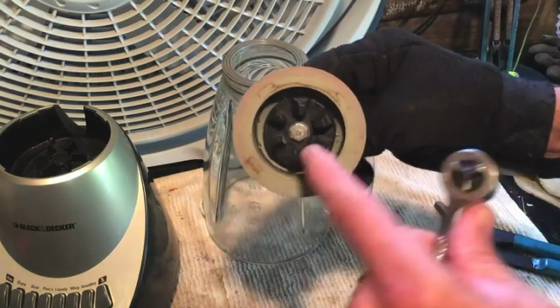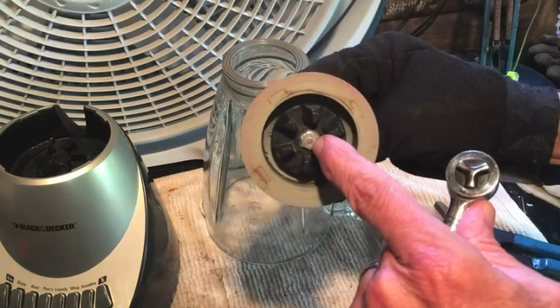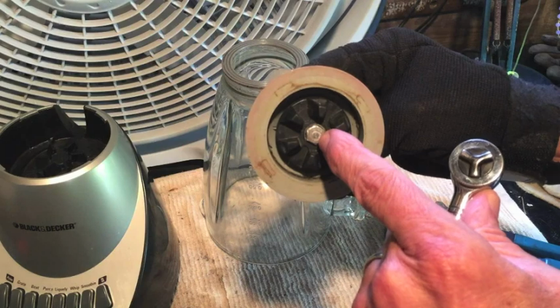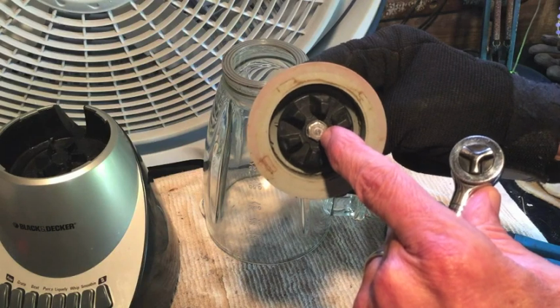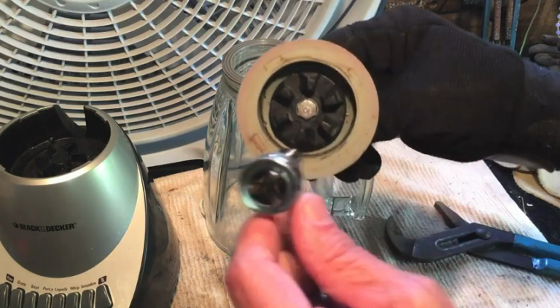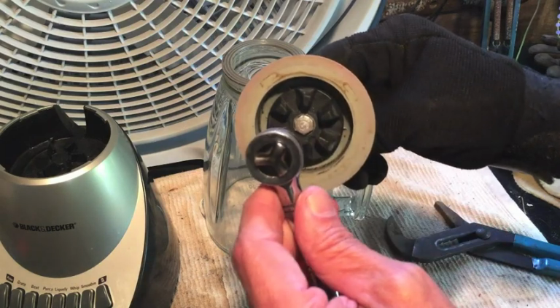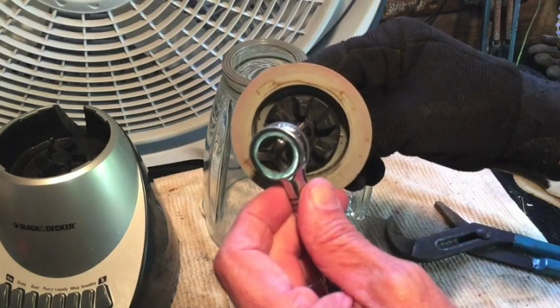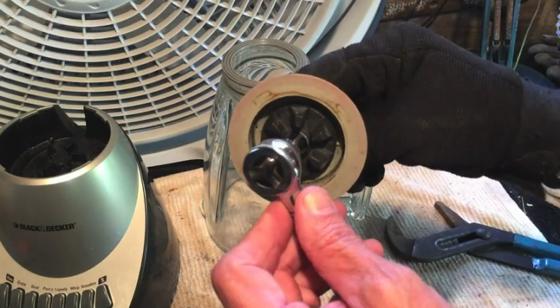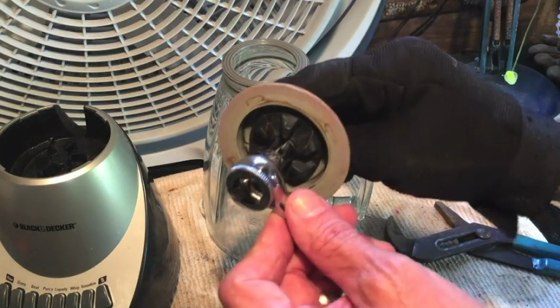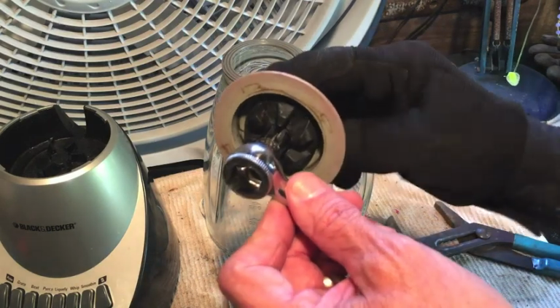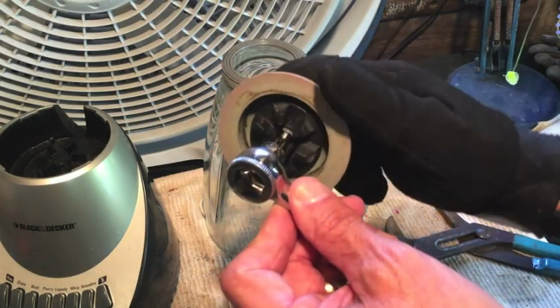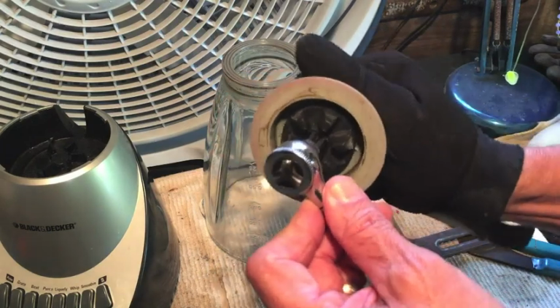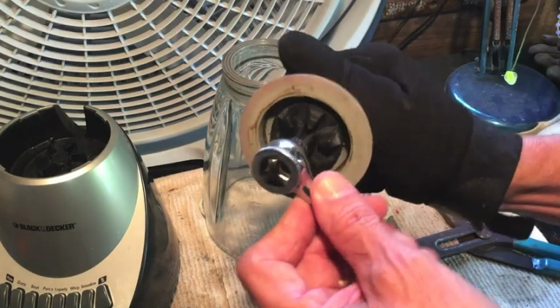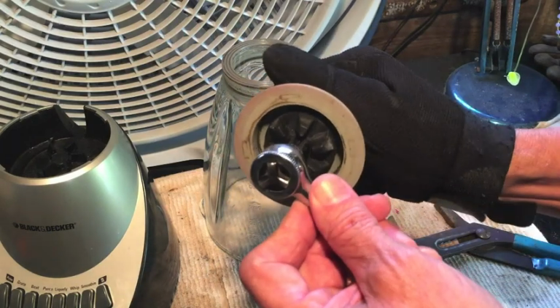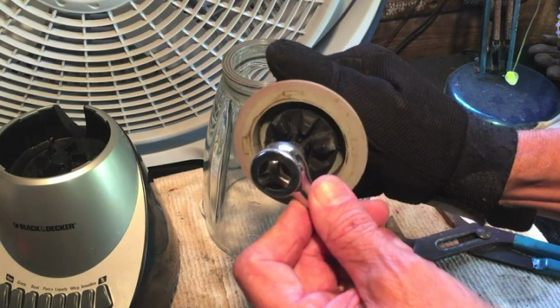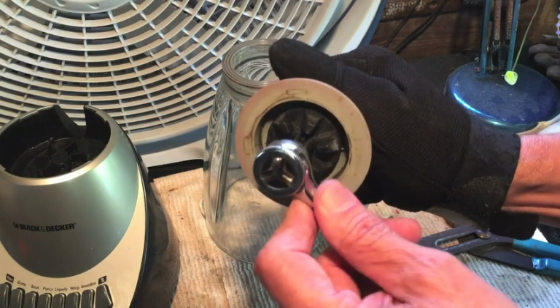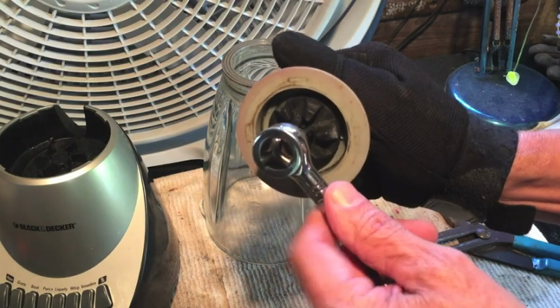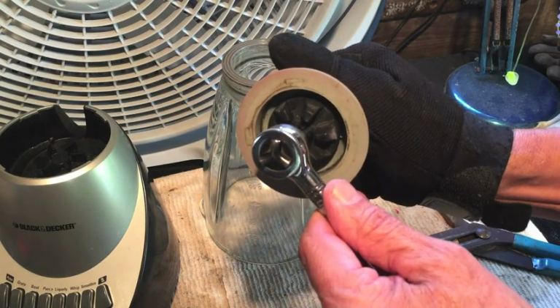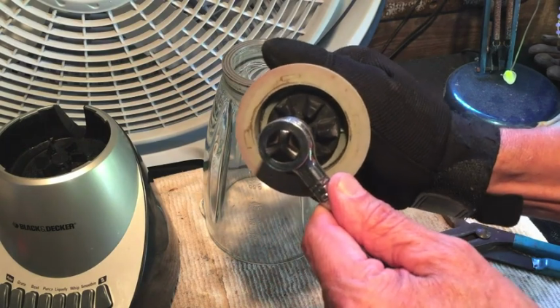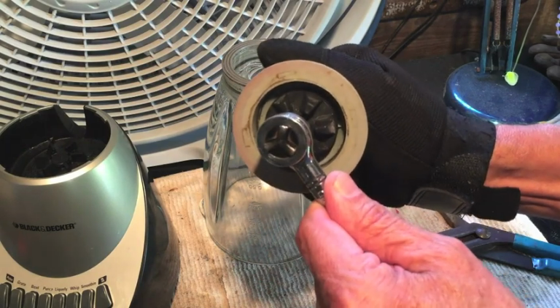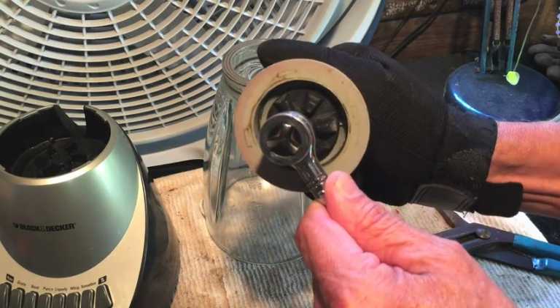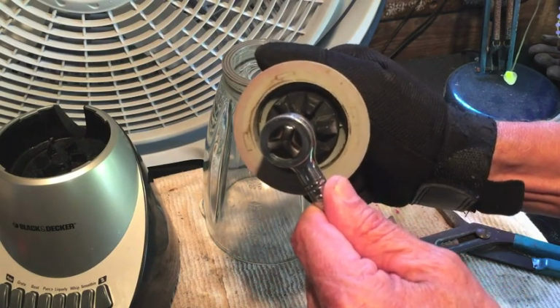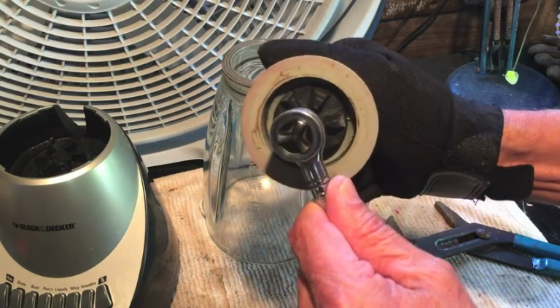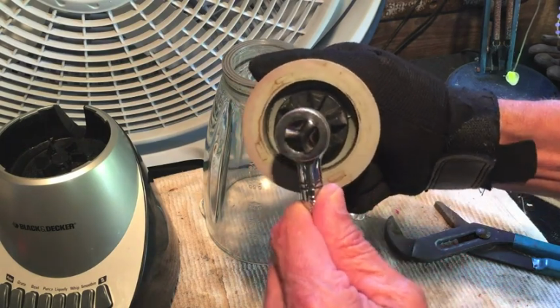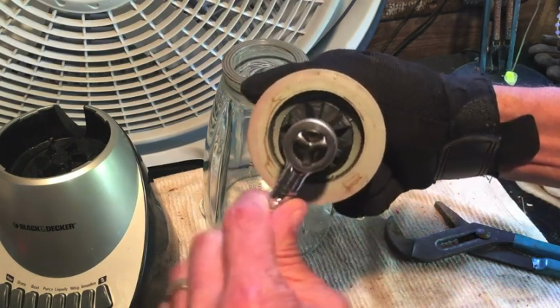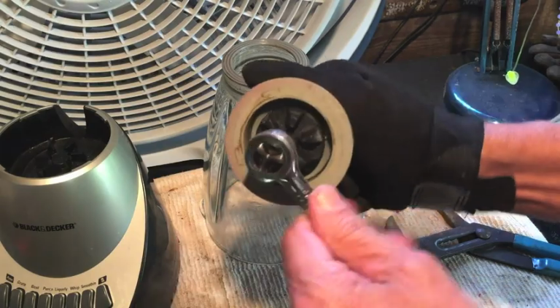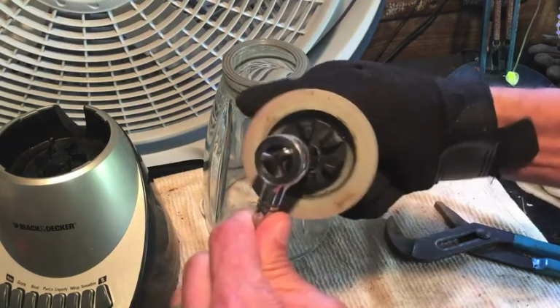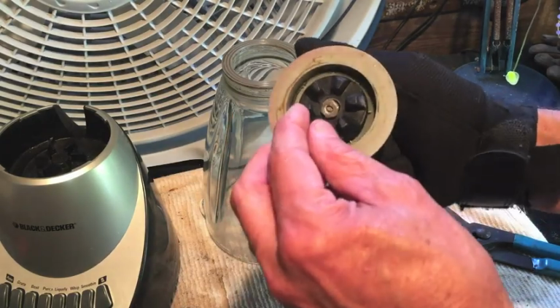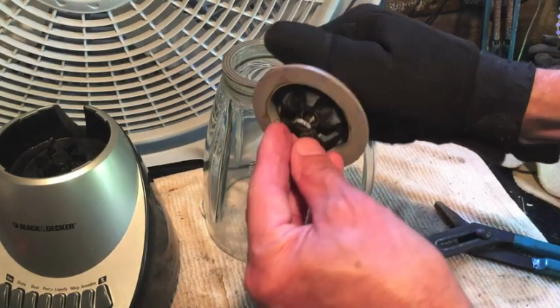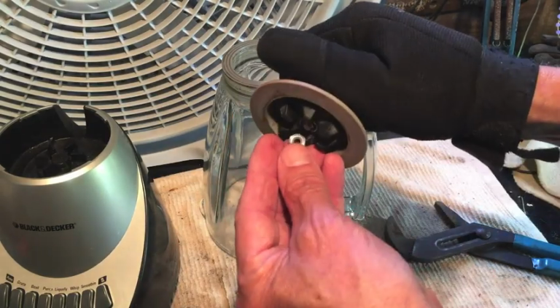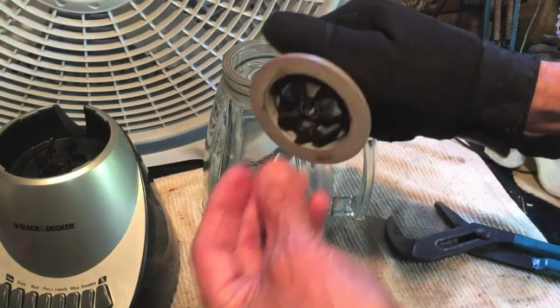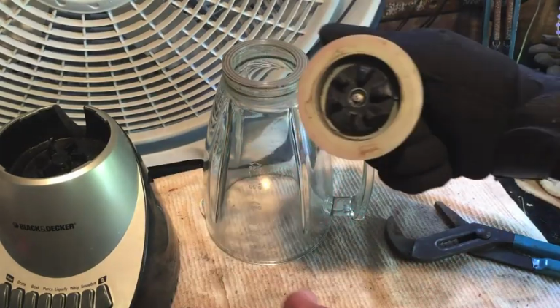Now this little nut has to come off right here in the middle. It's a 3/8 inch nut and it's reverse threads — meaning instead of turning it to the left as you normally would to loosen, we're gonna turn it to the right. And now that's loose.